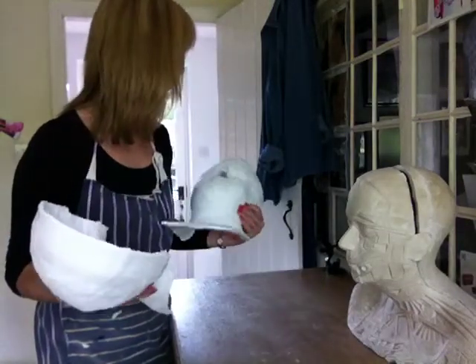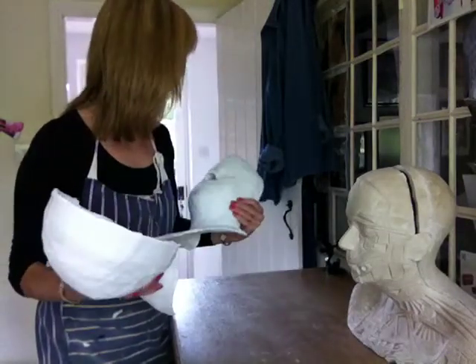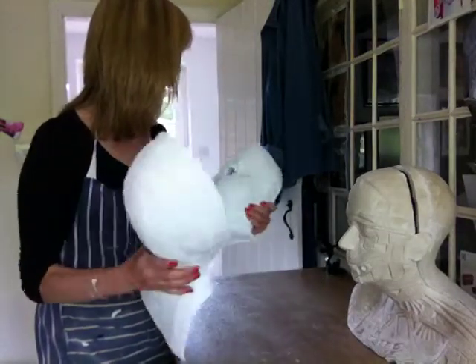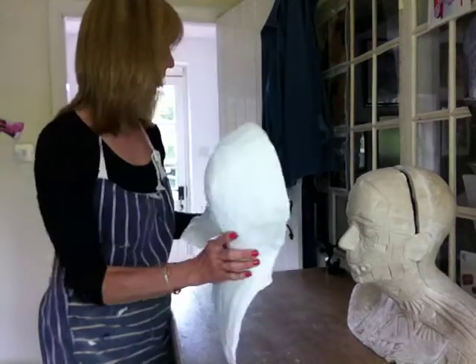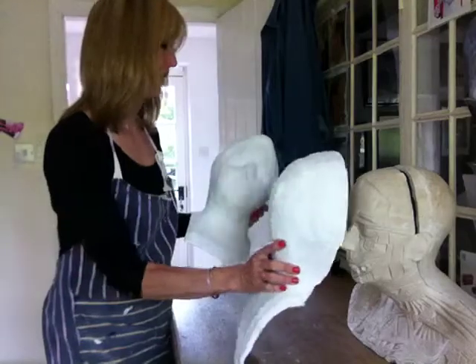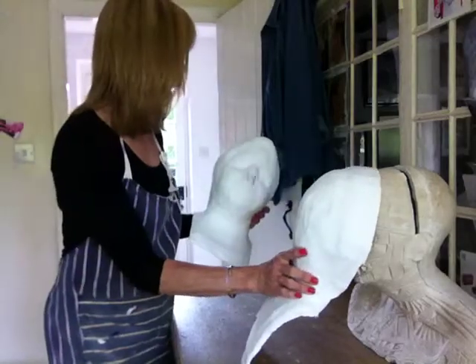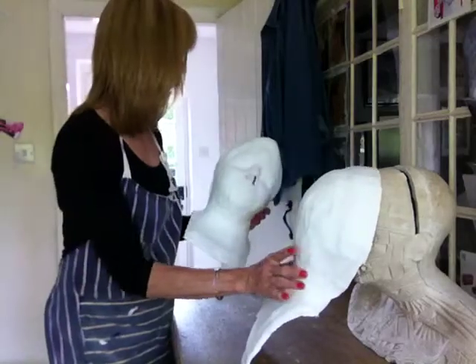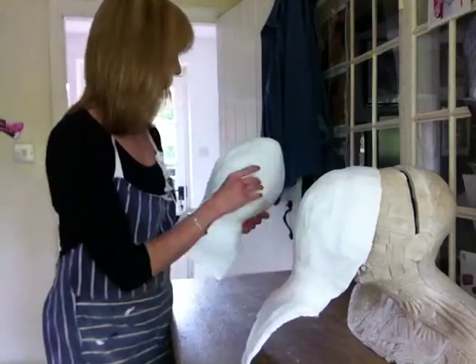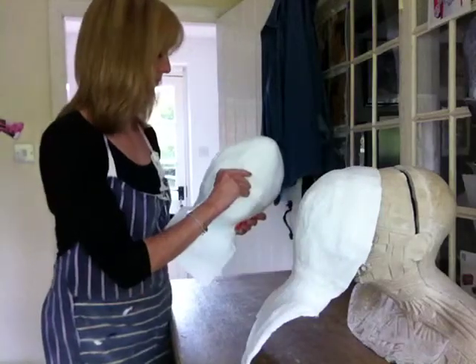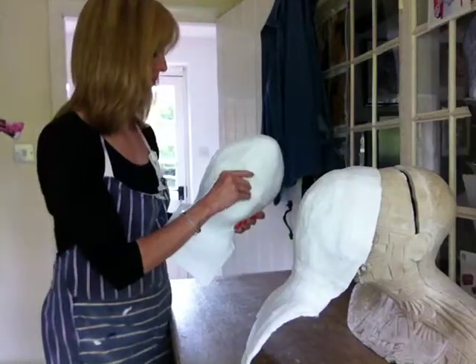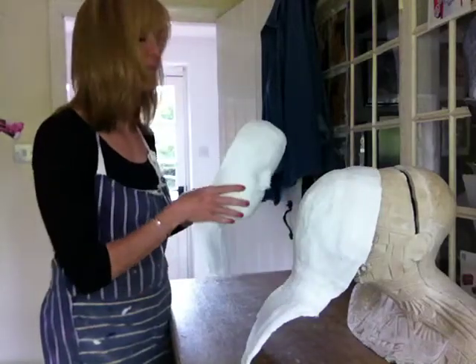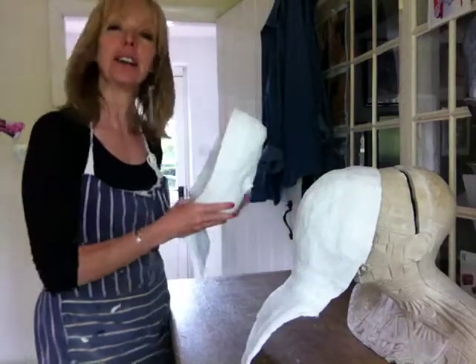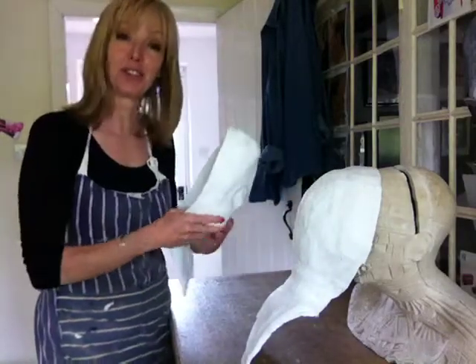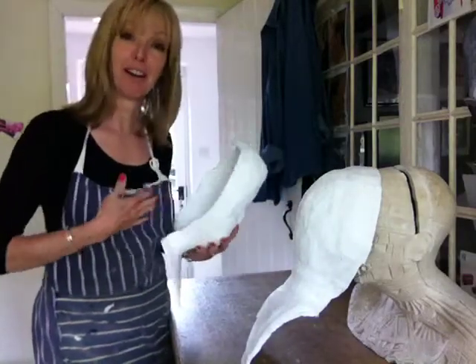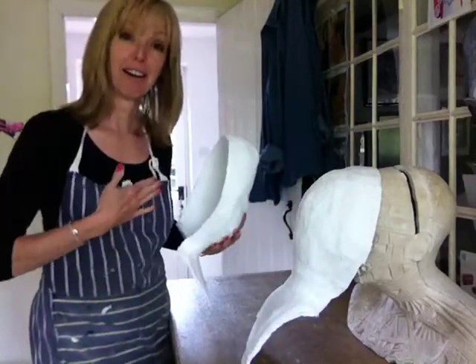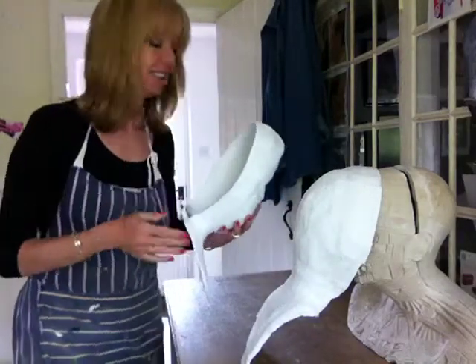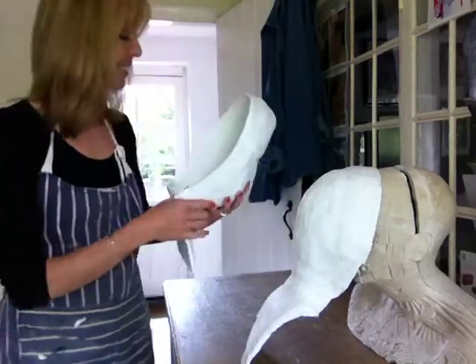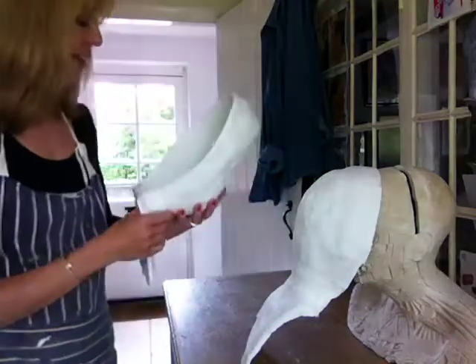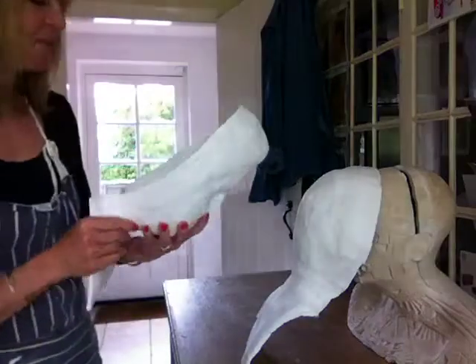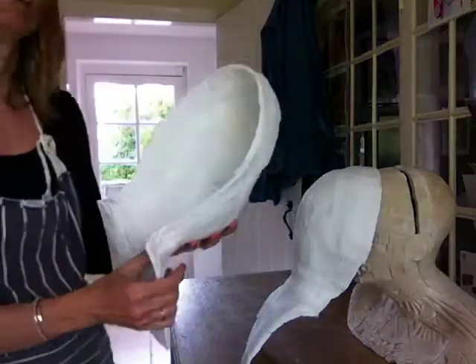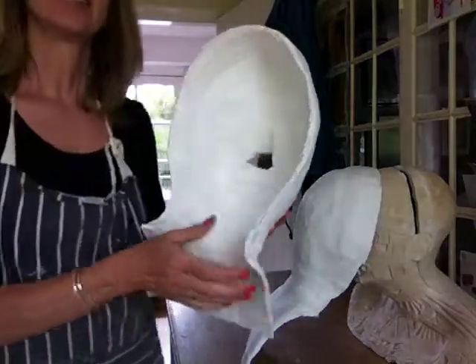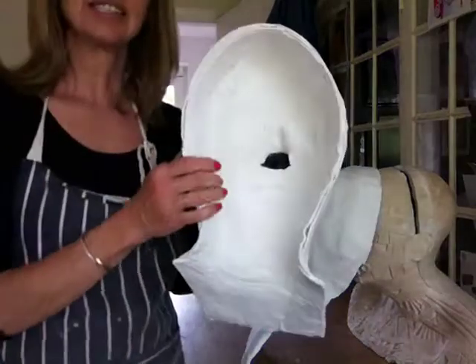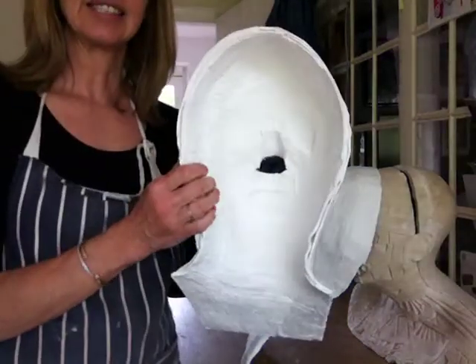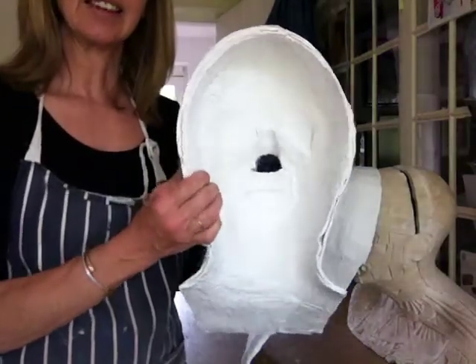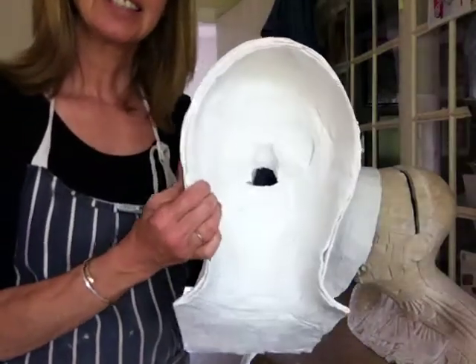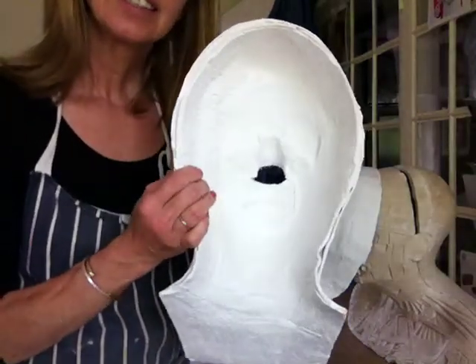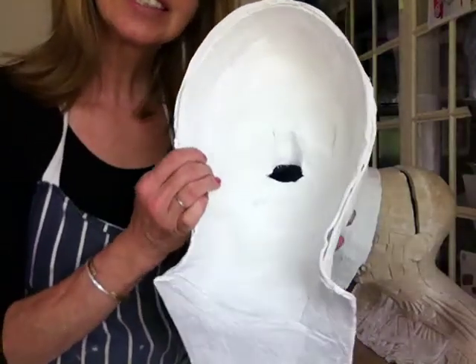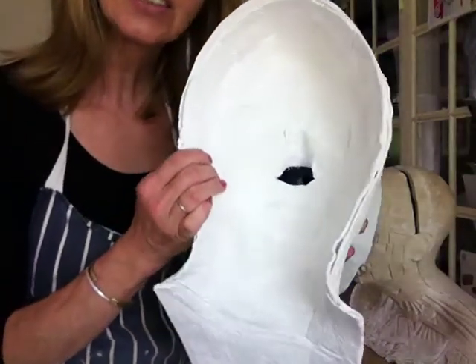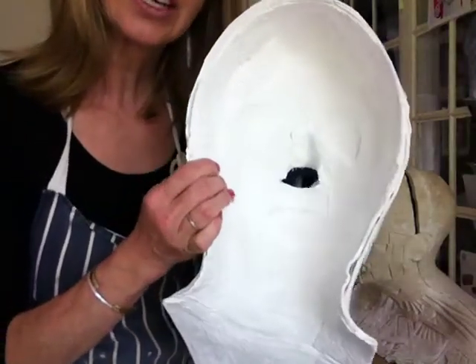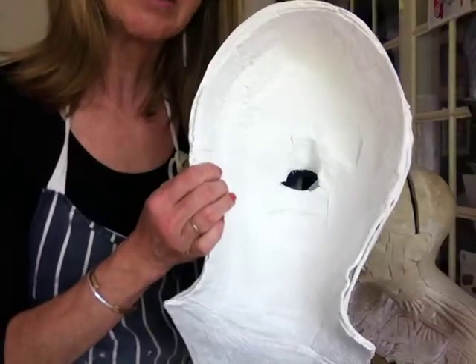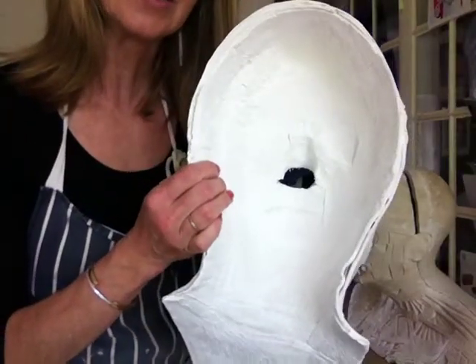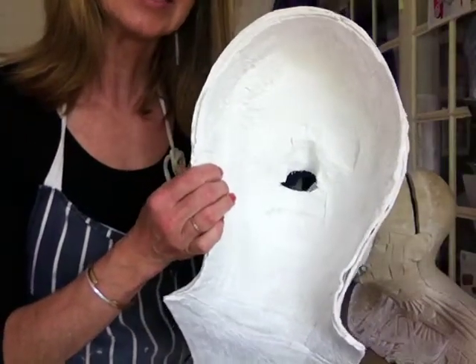That survived — phew, it's fine. So this is the inside. As you can see there's not a huge amount of detail.